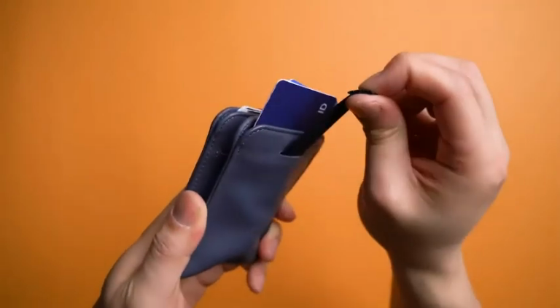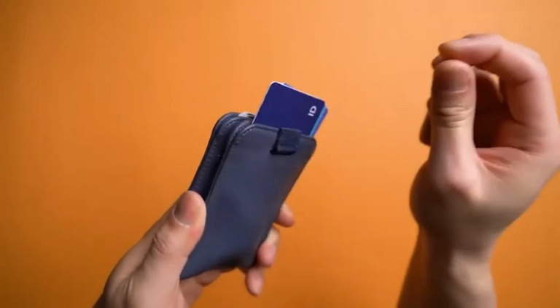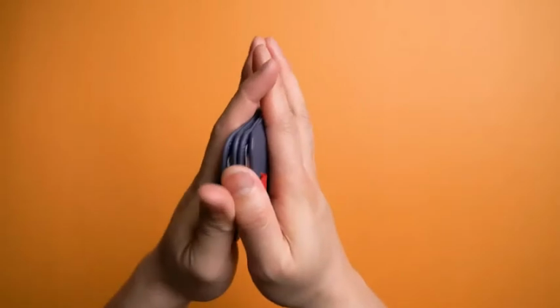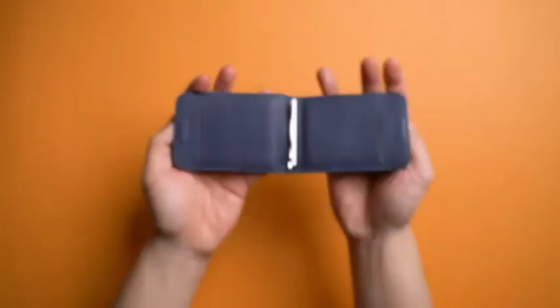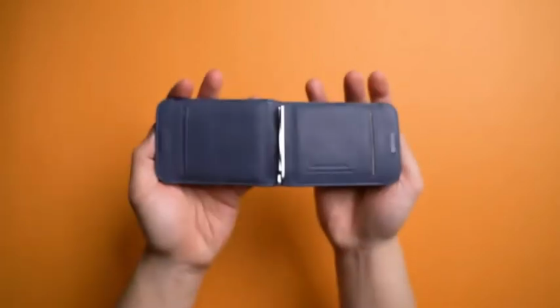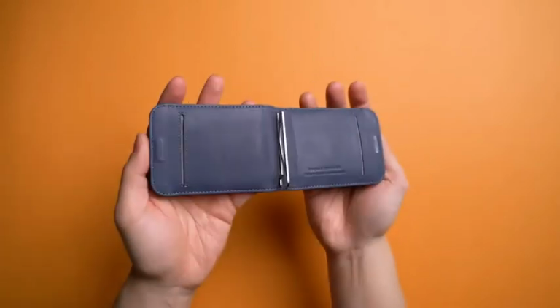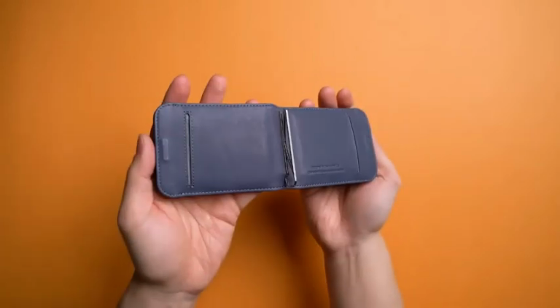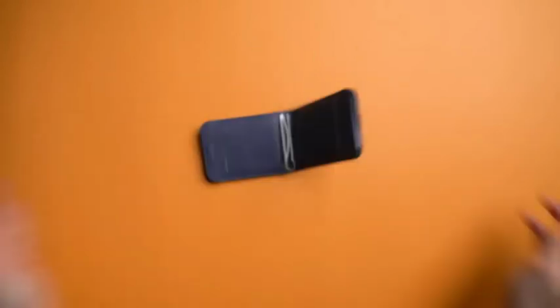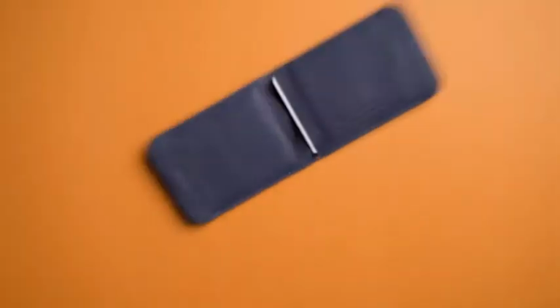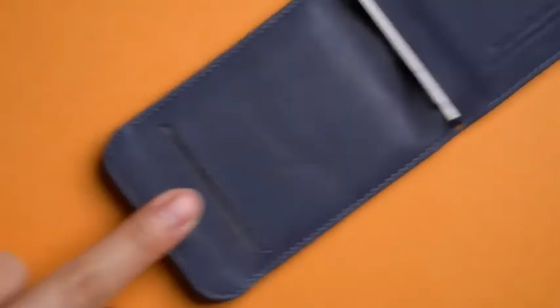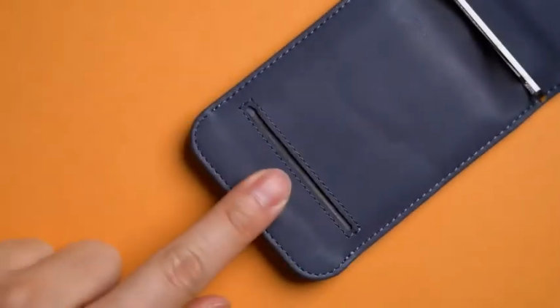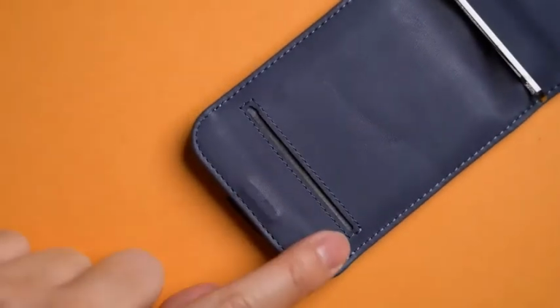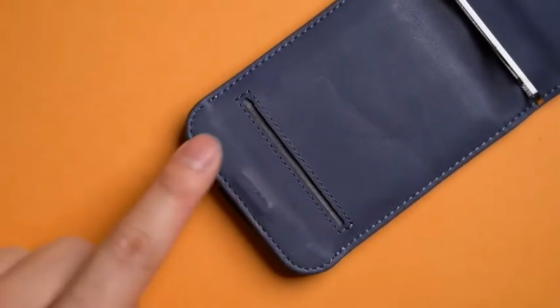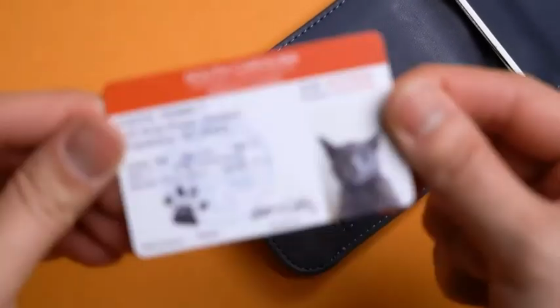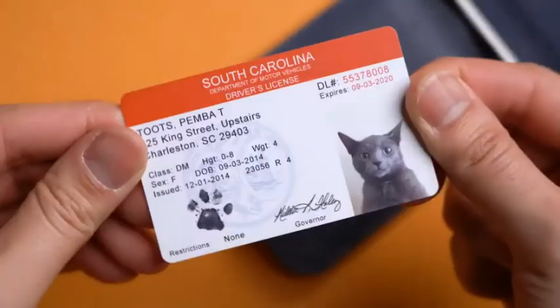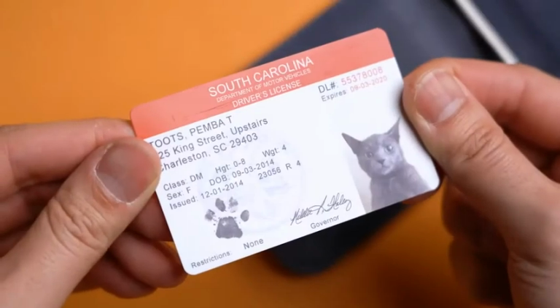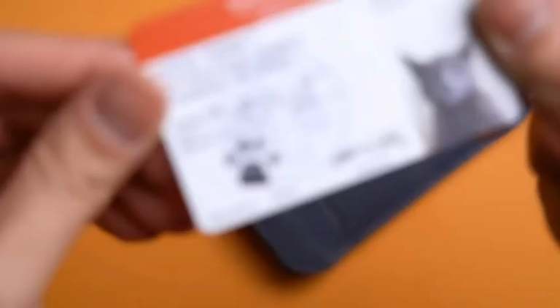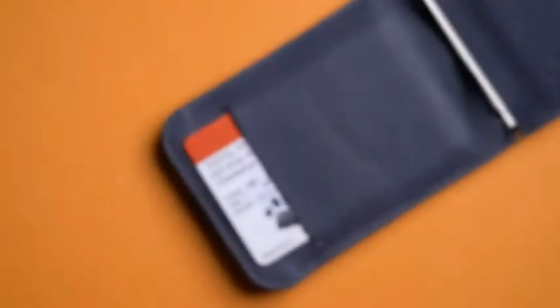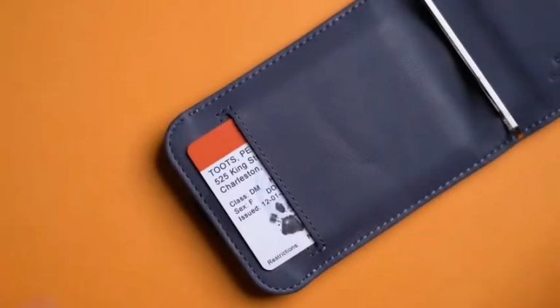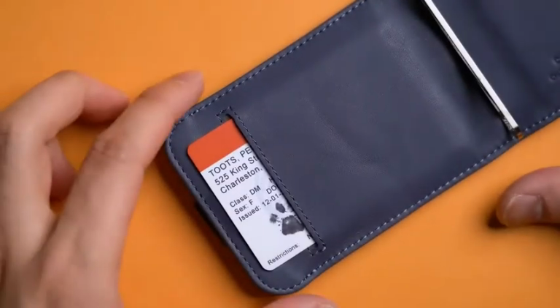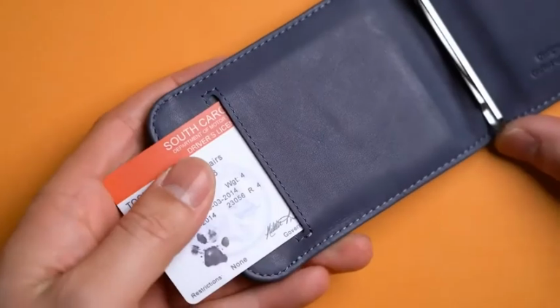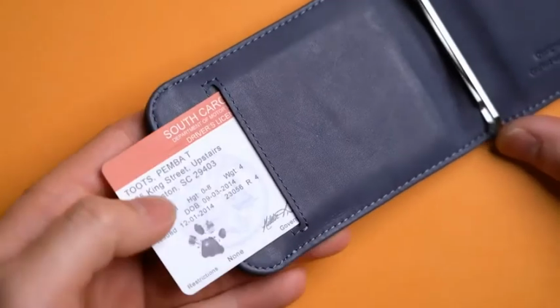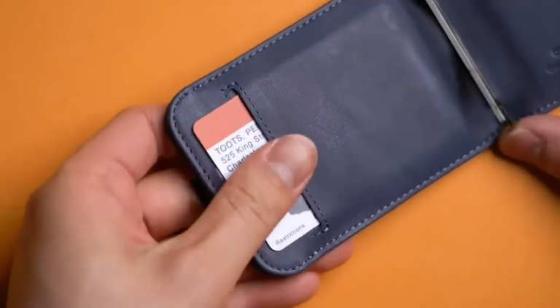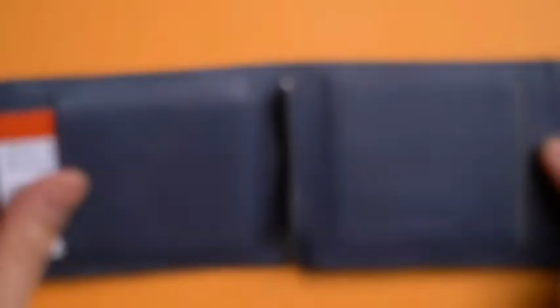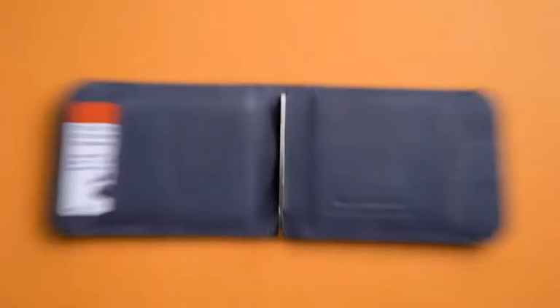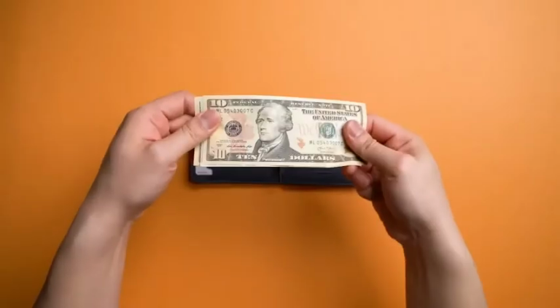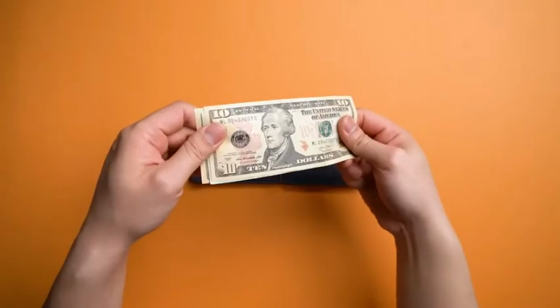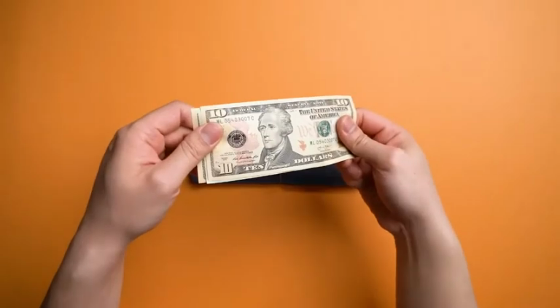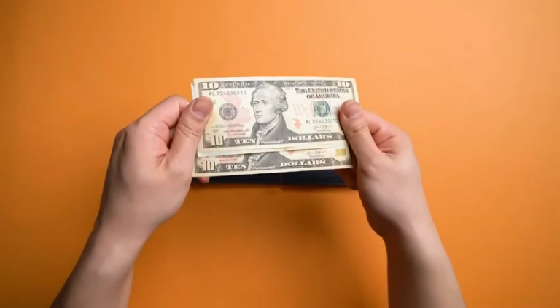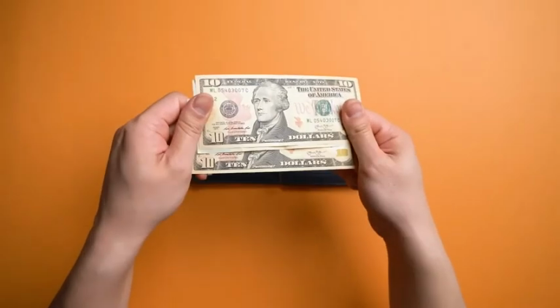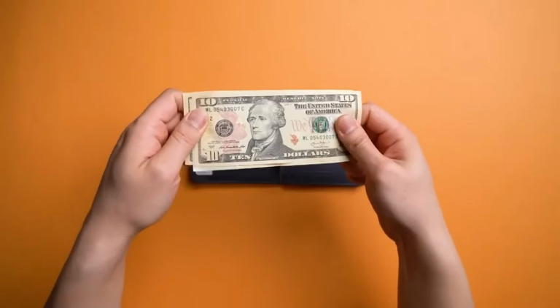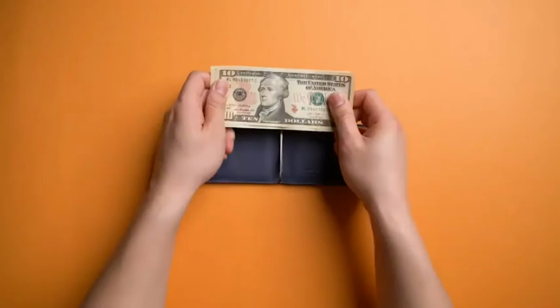The party ain't over yet. Open that sucker for two extra card slots for your secret Zumba membership card — still just as easy to access — and of course, cash is king with their money clip capable of holding over 30 bills.